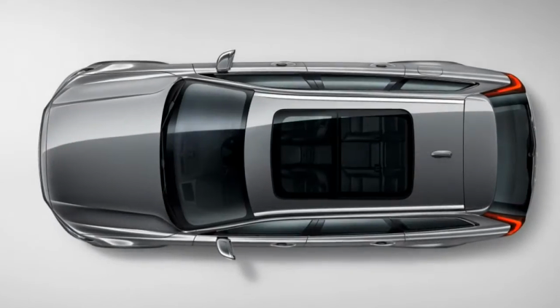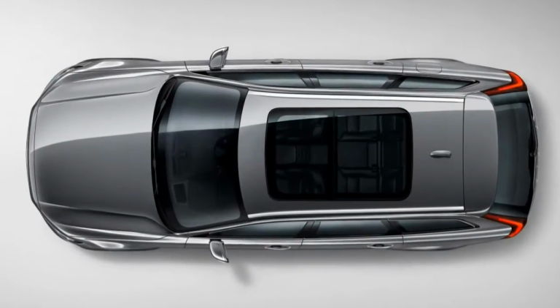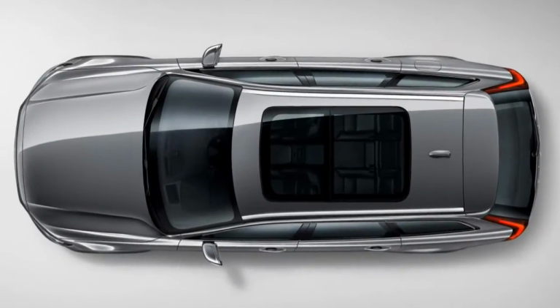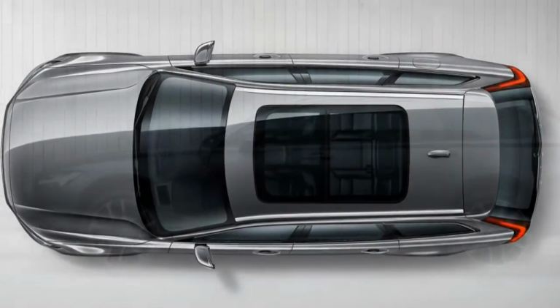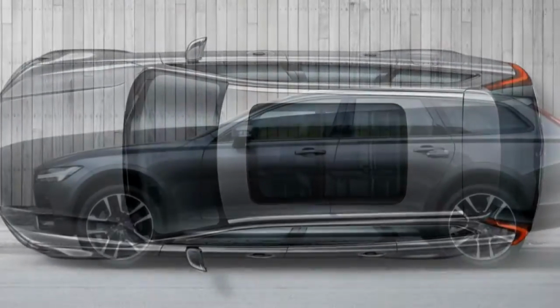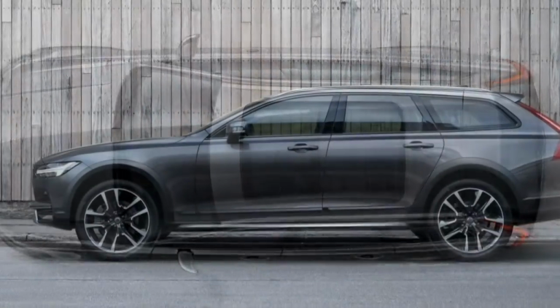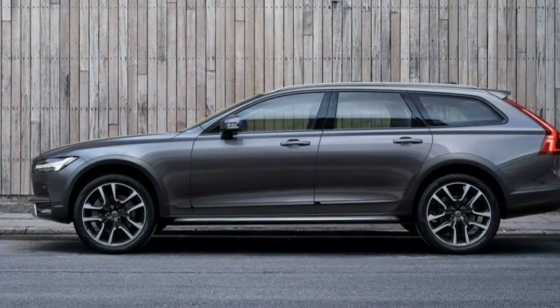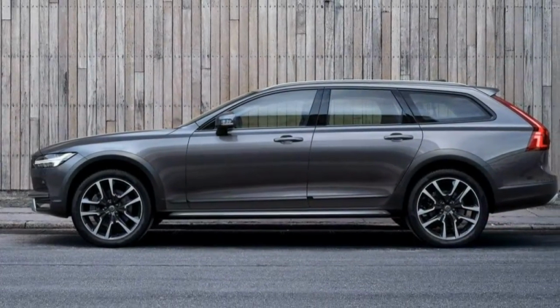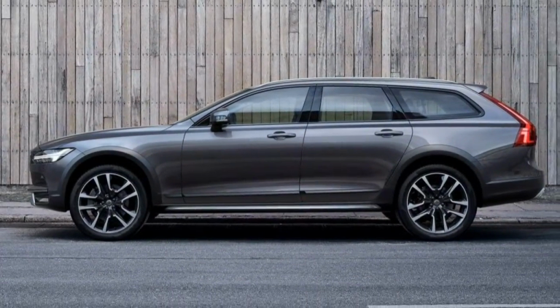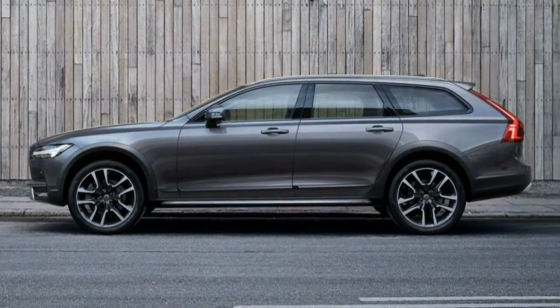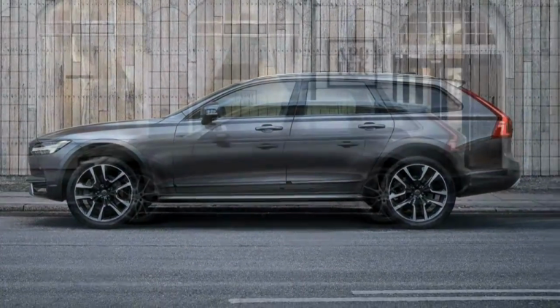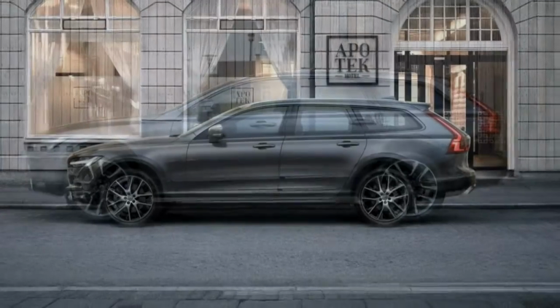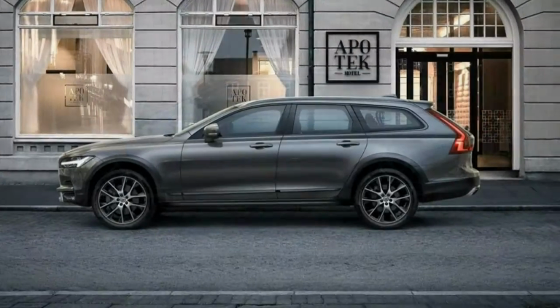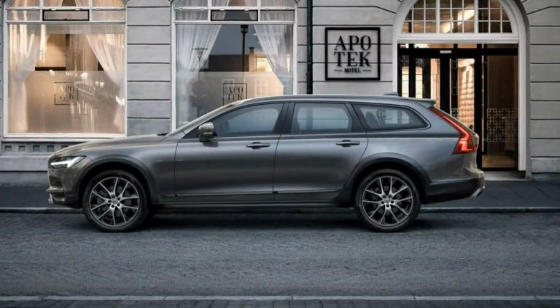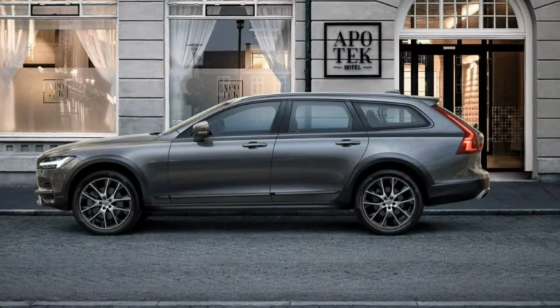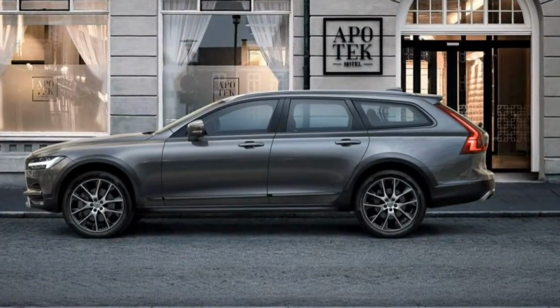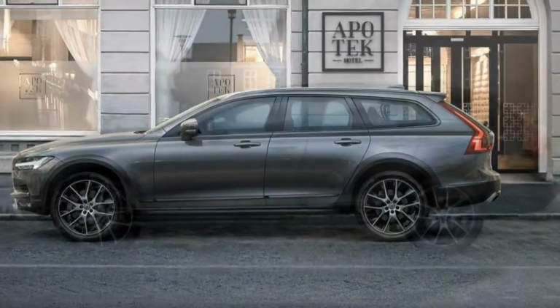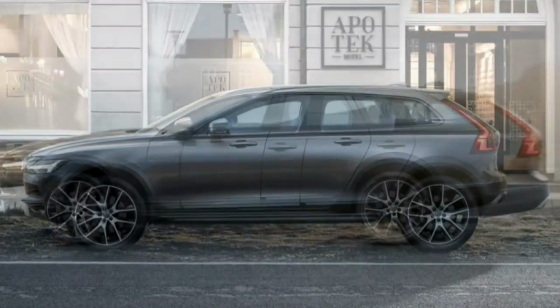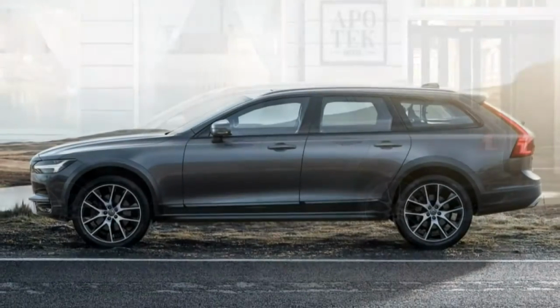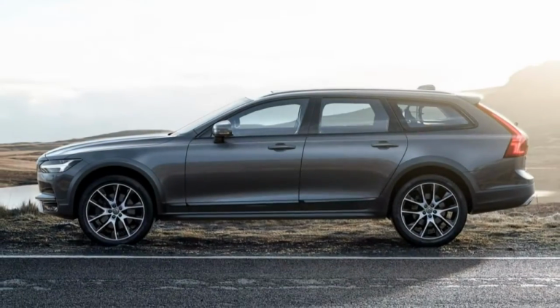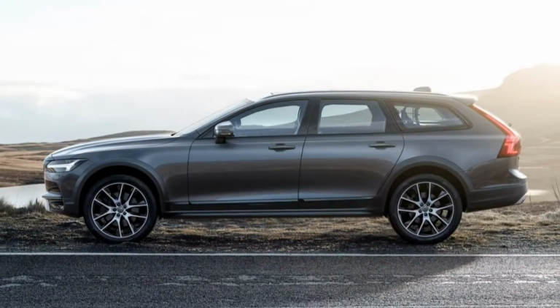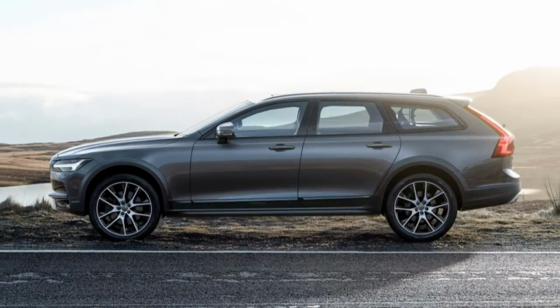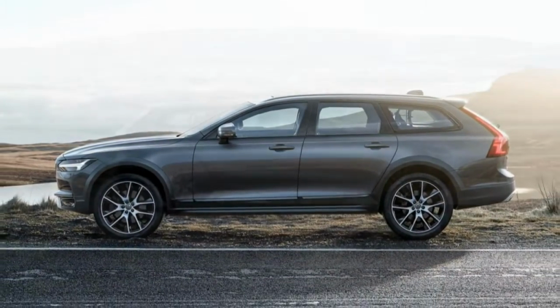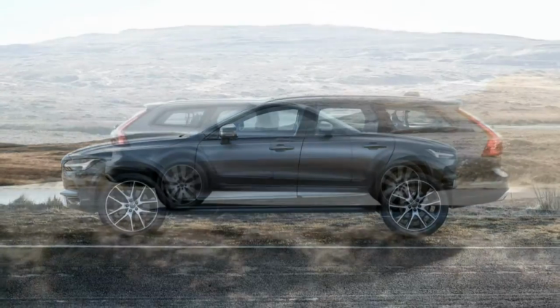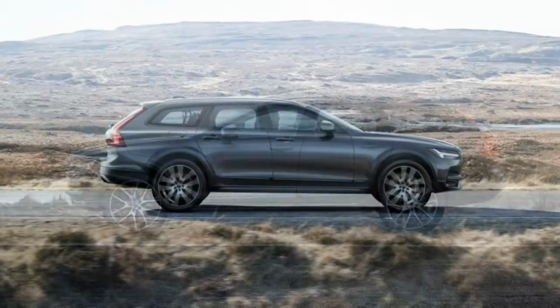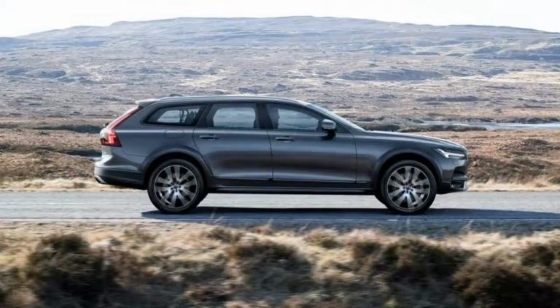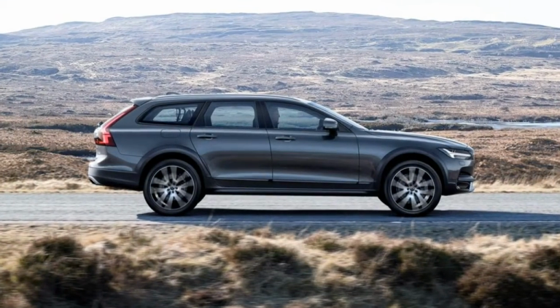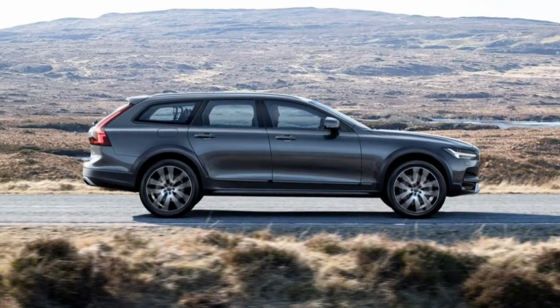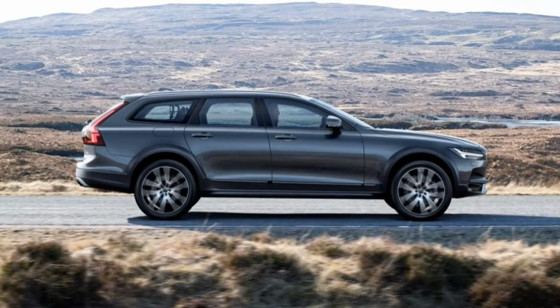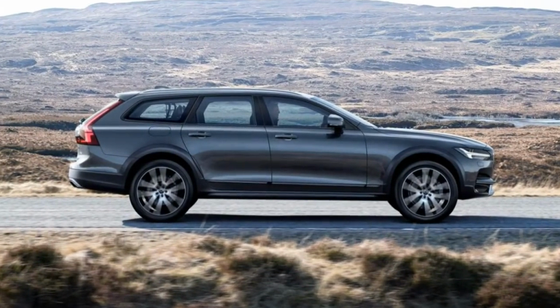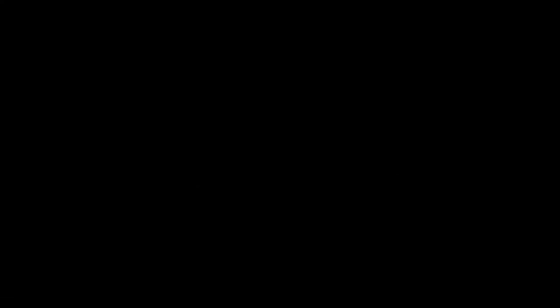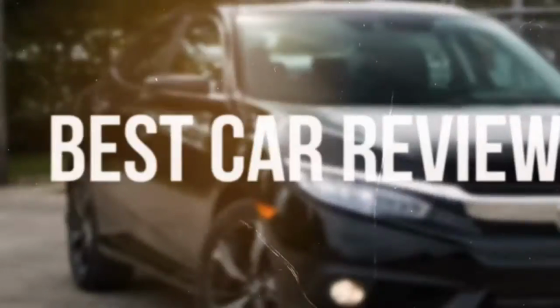Other vehicles to consider: the 2017 Audi A4 Allroad Wagon at $51,400, and the 2016 Mercedes-Benz E-Class wagon at $59,900.